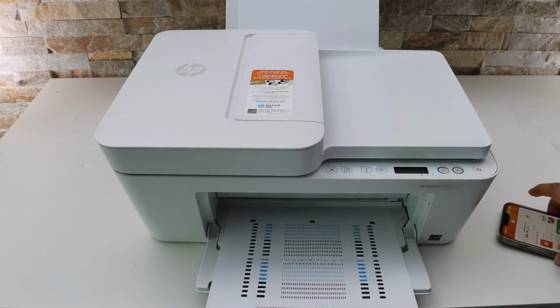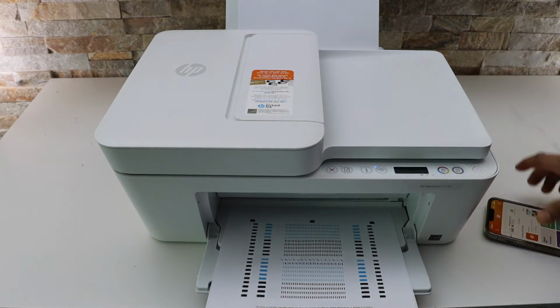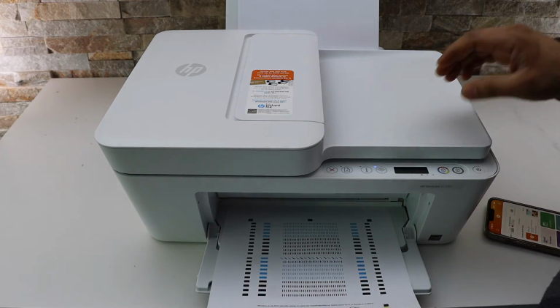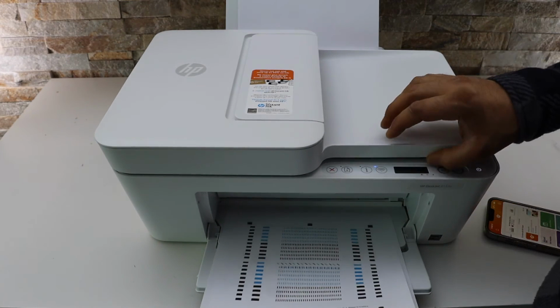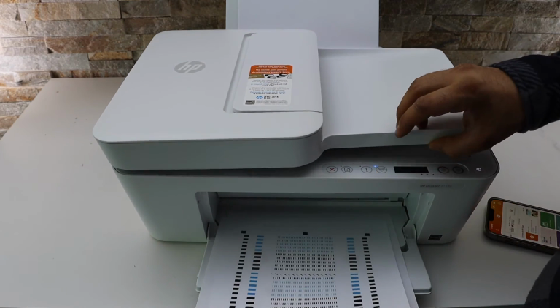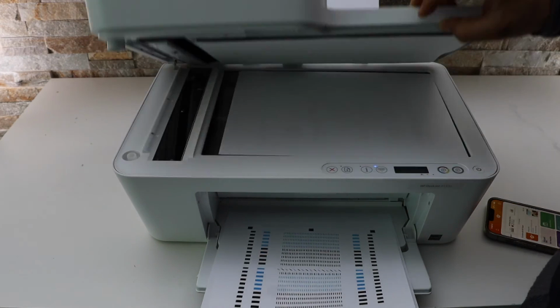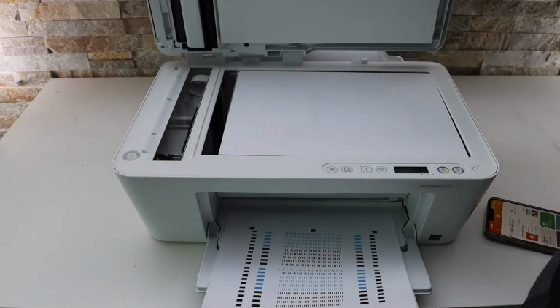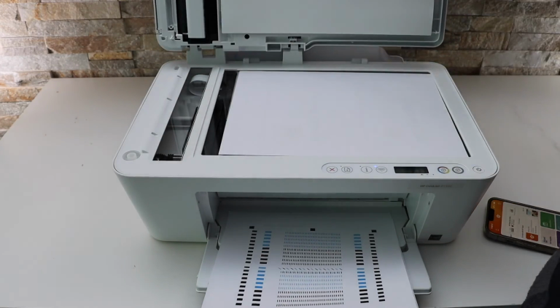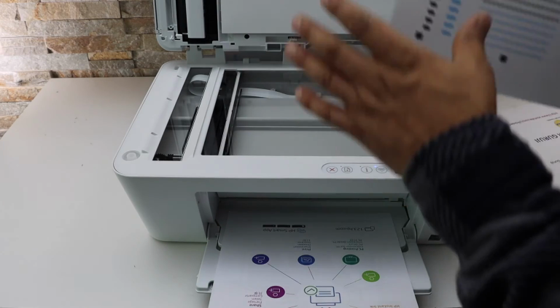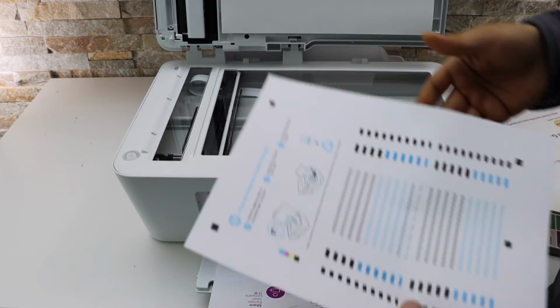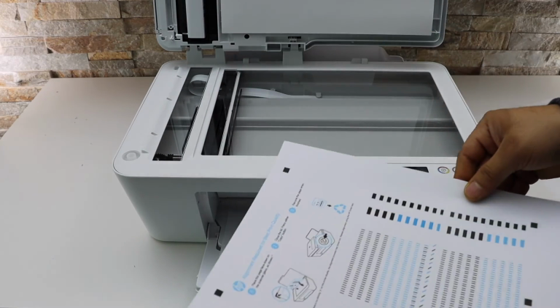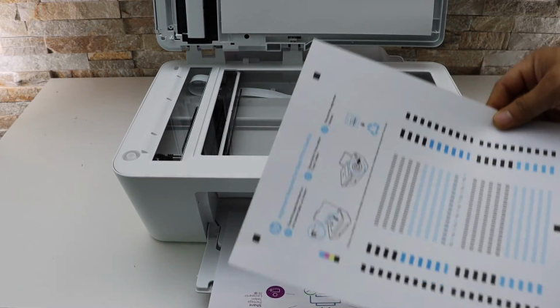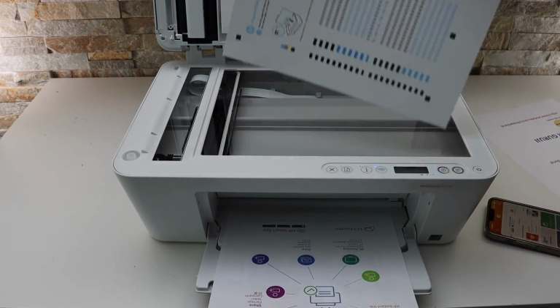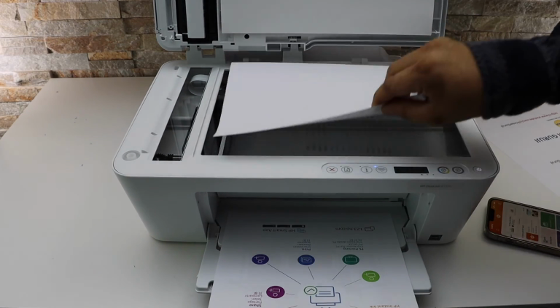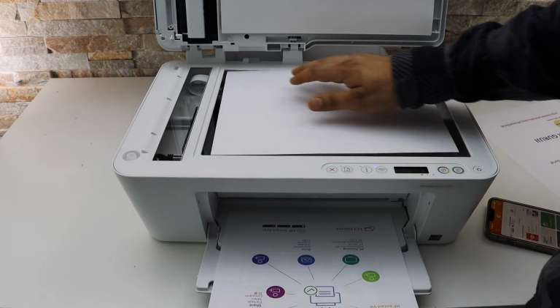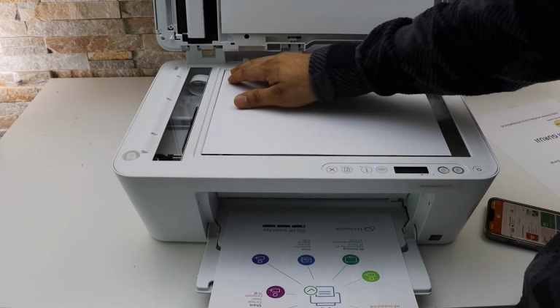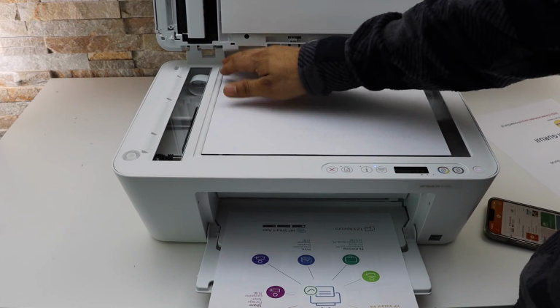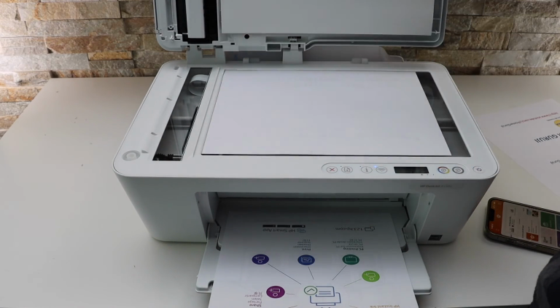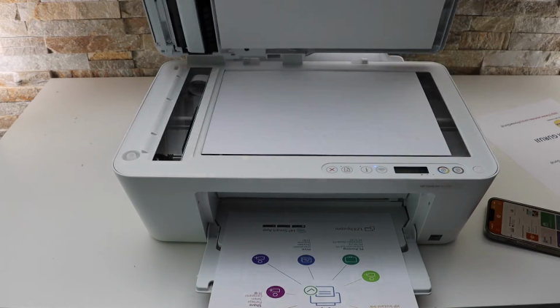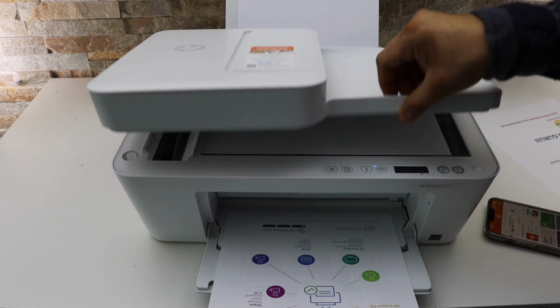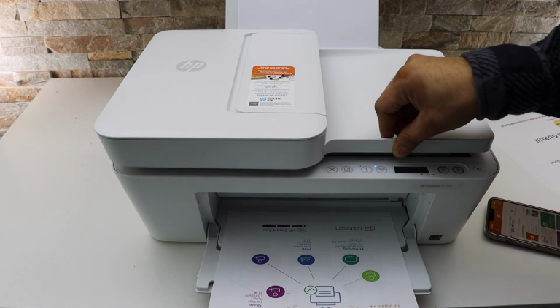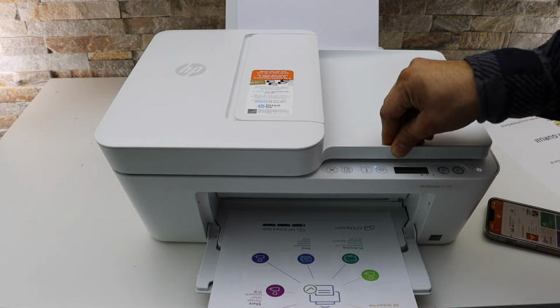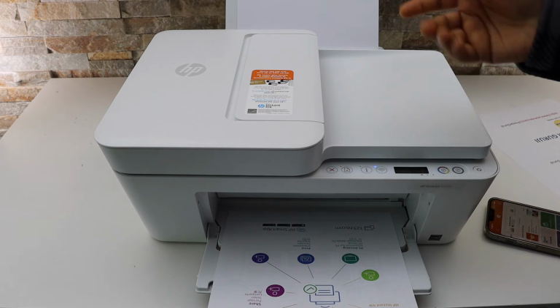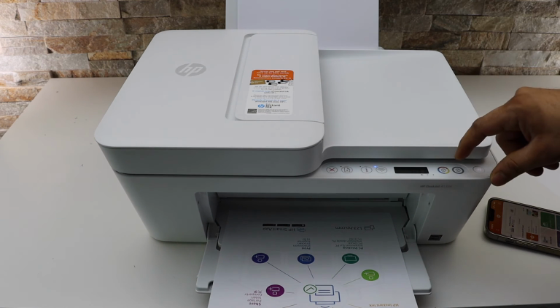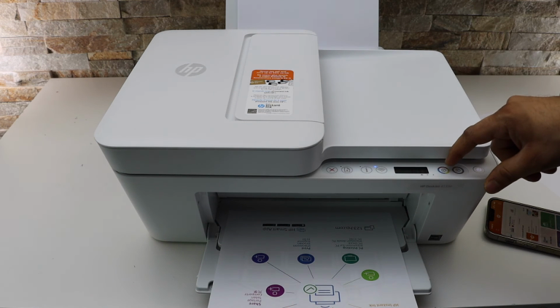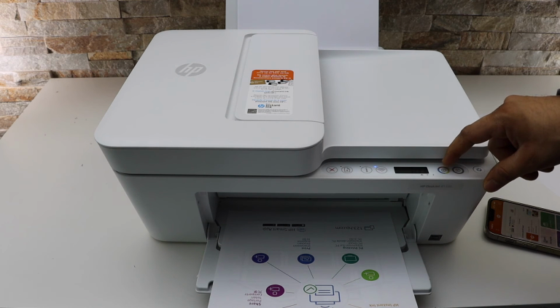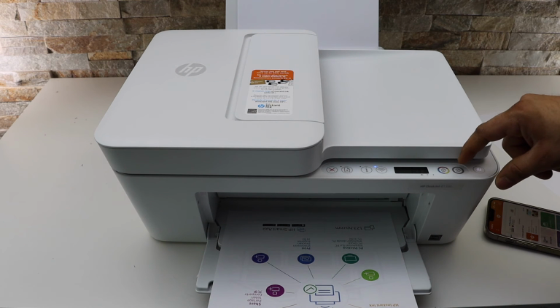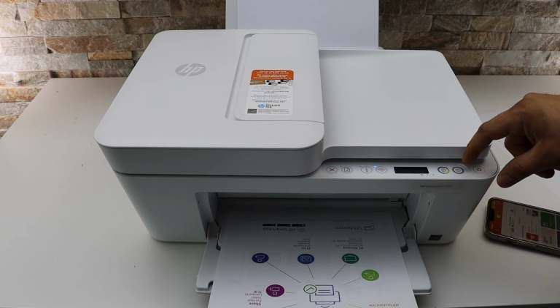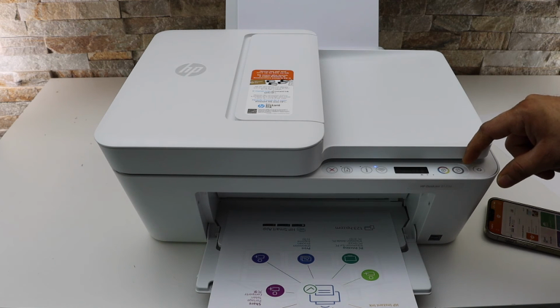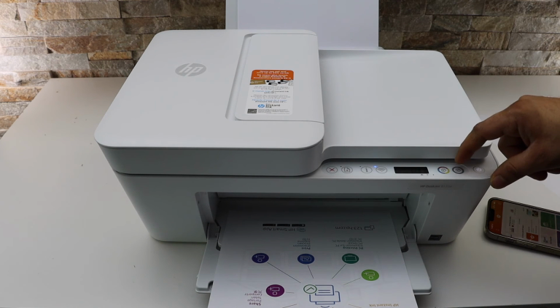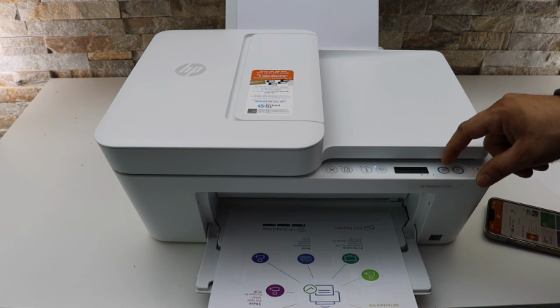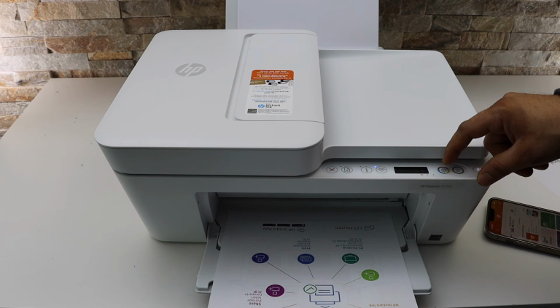For the alignment, we just need to scan this page. Open the top scanner, place the page facing this corner, and simply press any button like the black or color button.